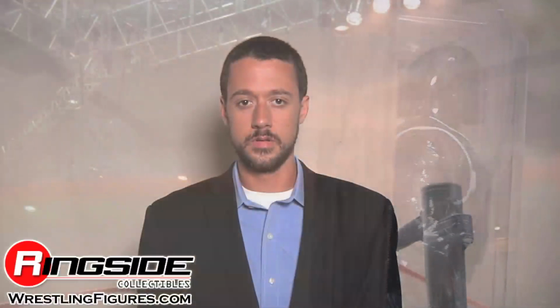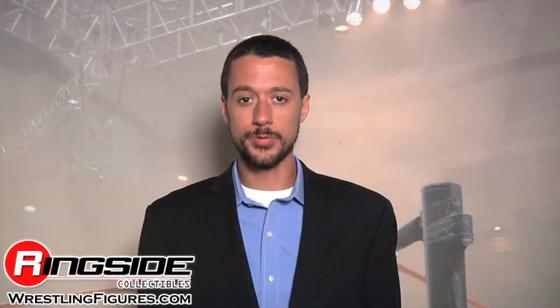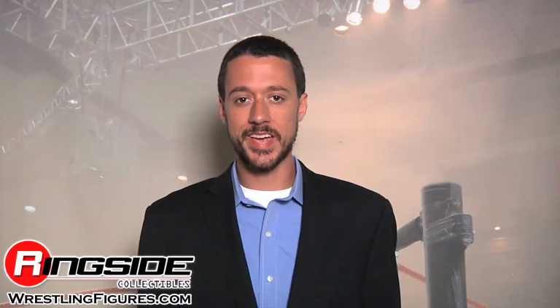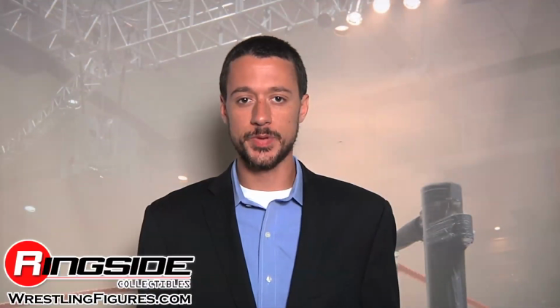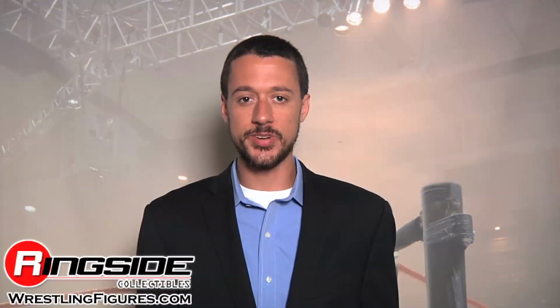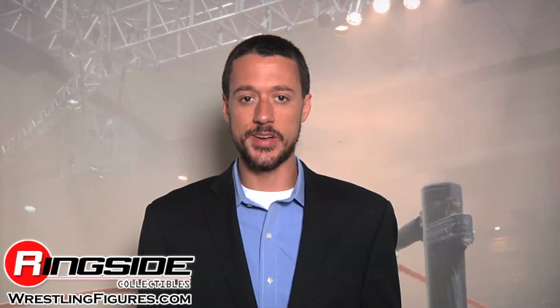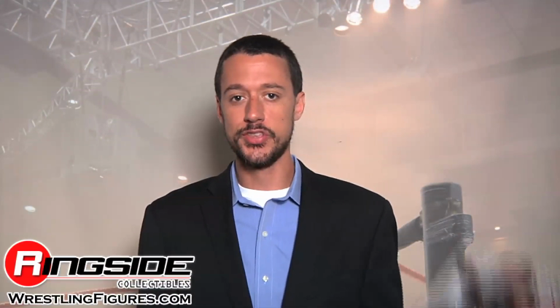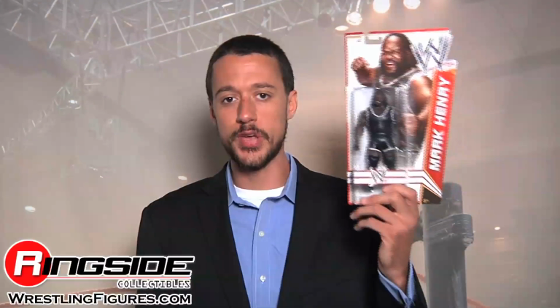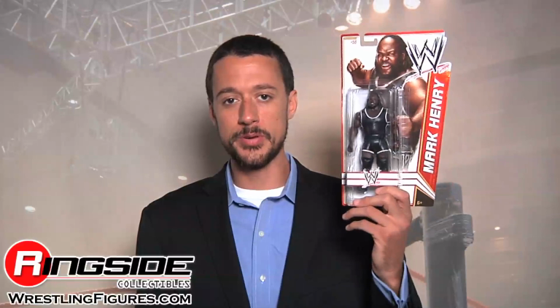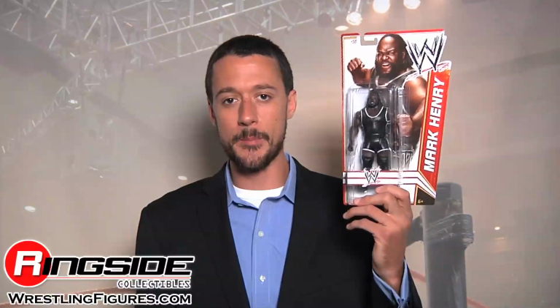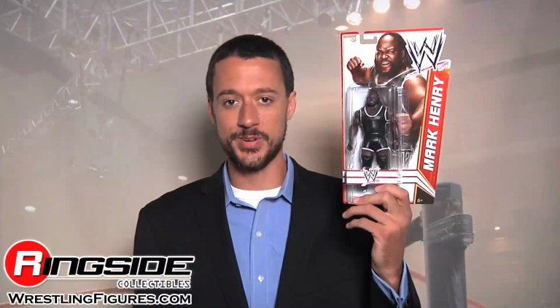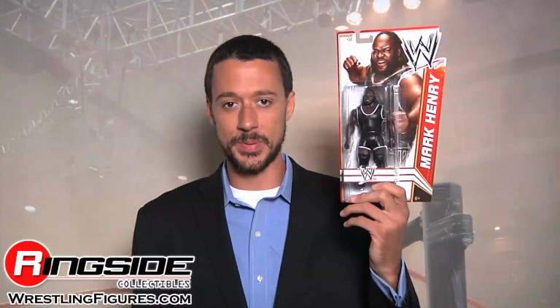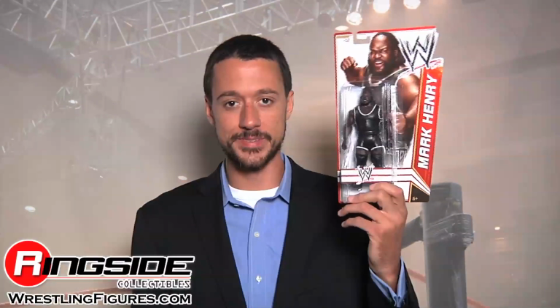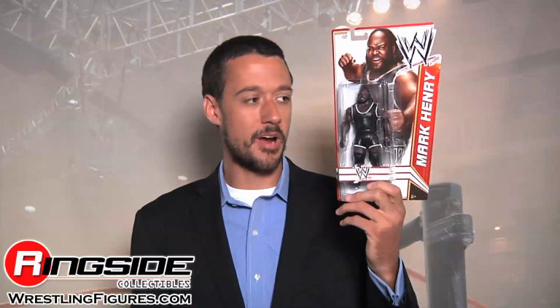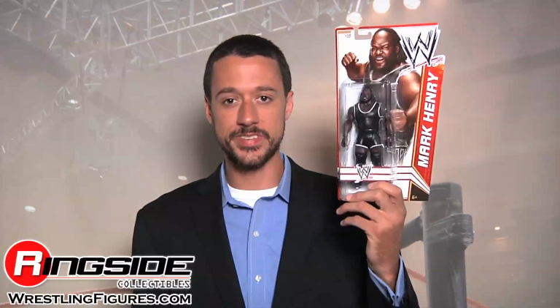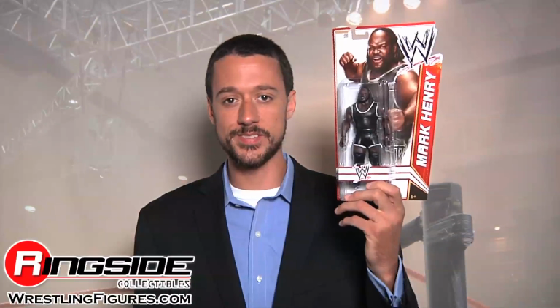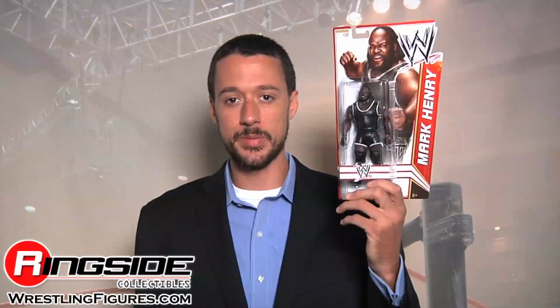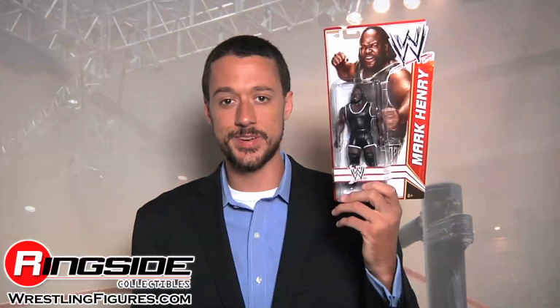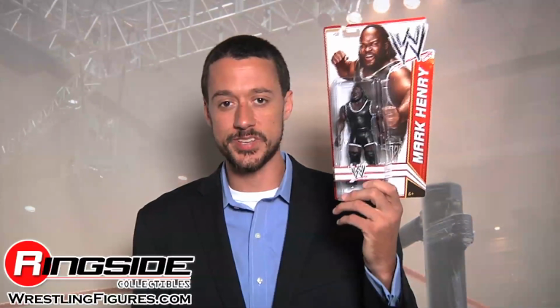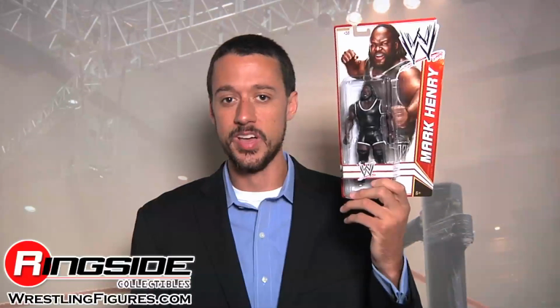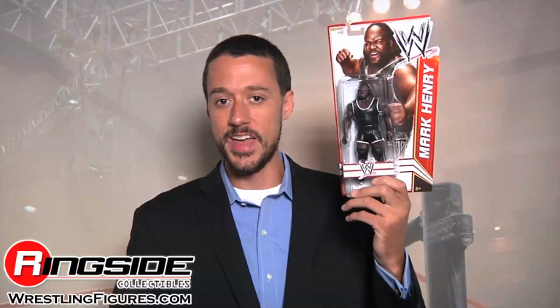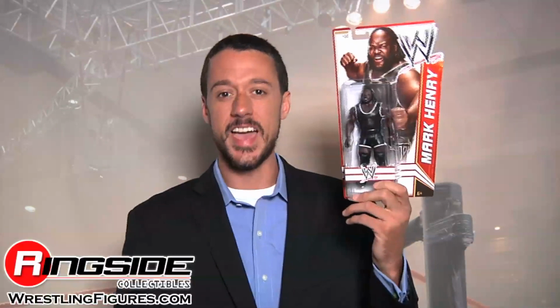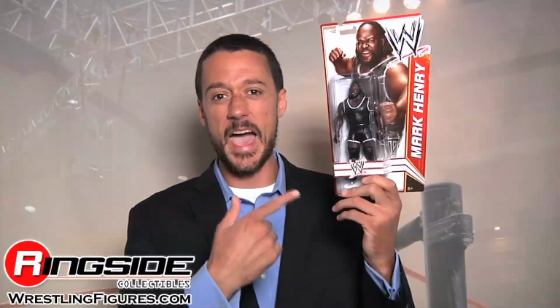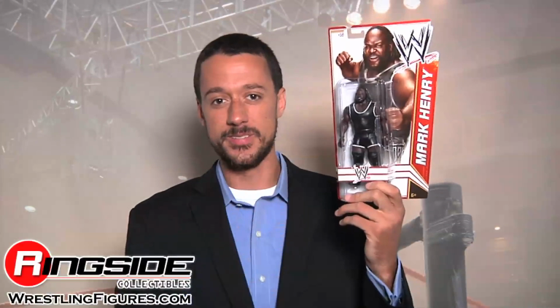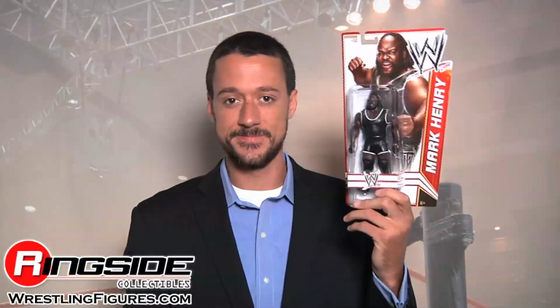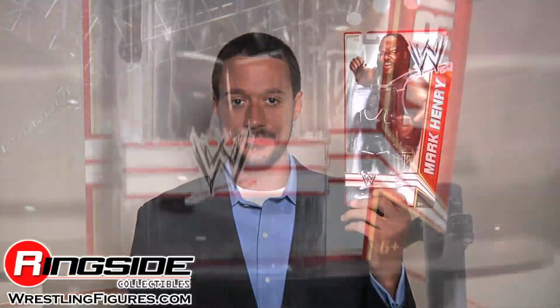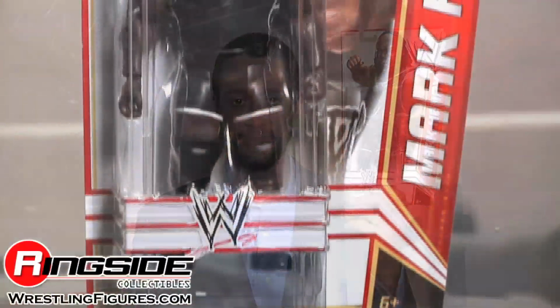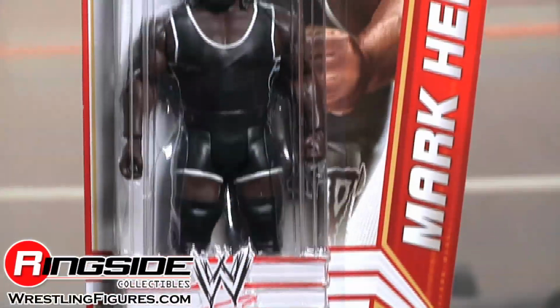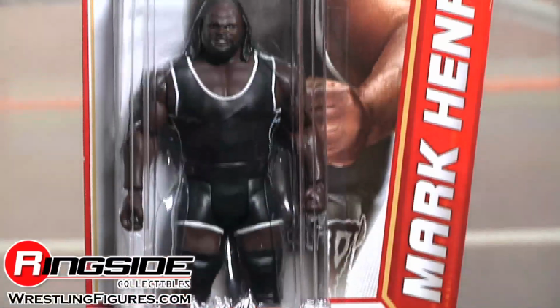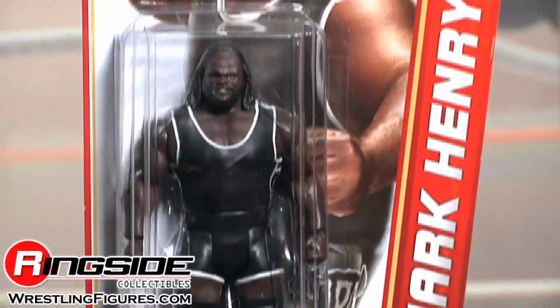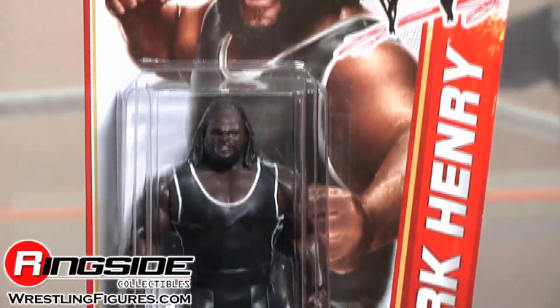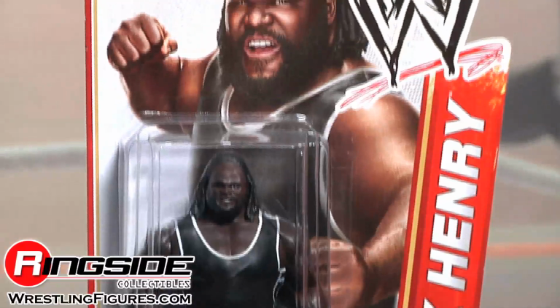Welcome to Ringside Collectibles Figure Insider. The new WWE Ambassador of the Olympic Games, Mark Henry, in Mattel's WWE Series 22 then and now. This big ol' boy comes in regular series style packaging.